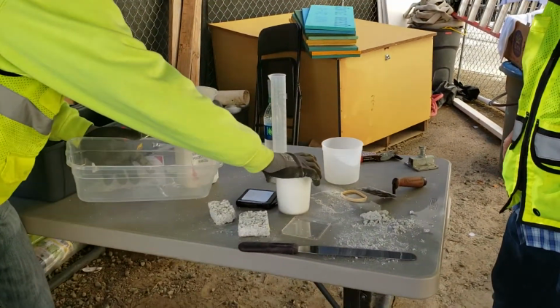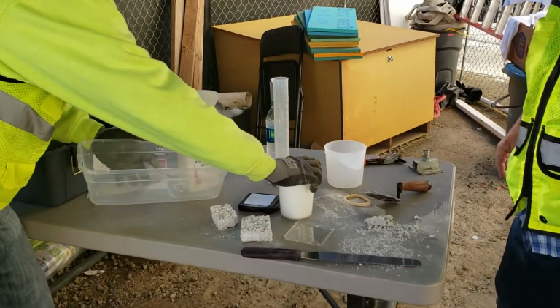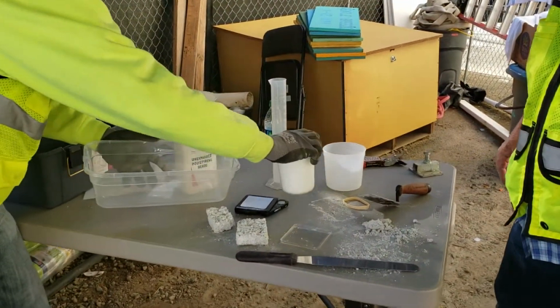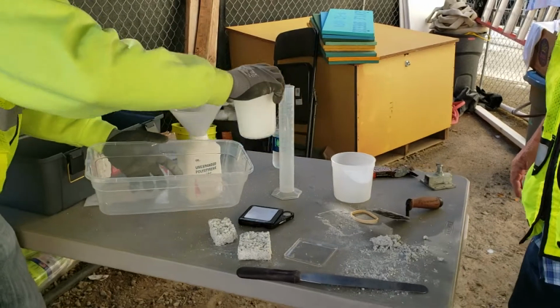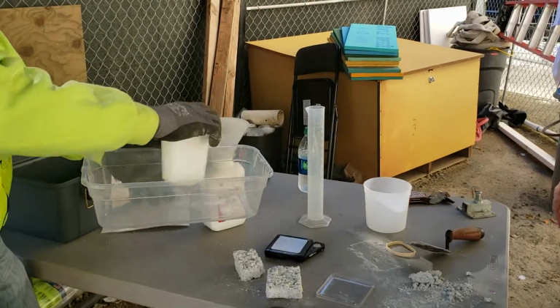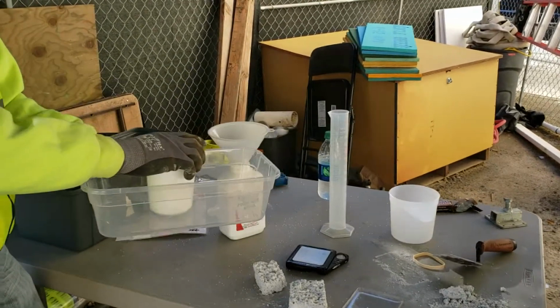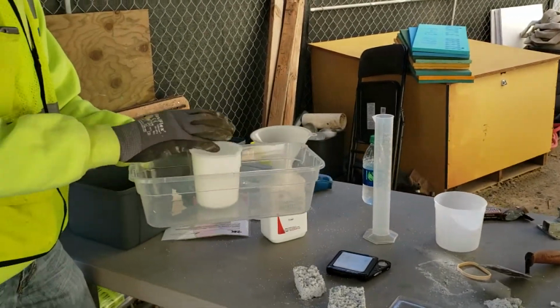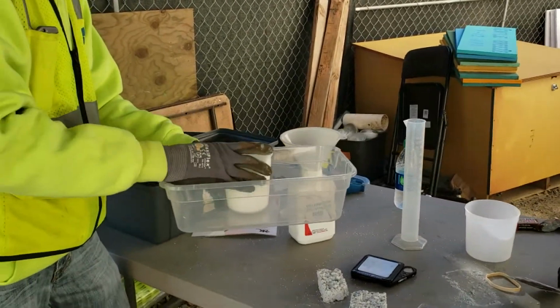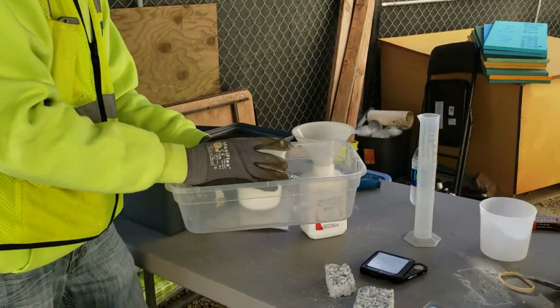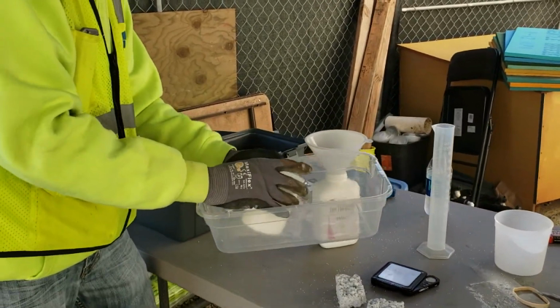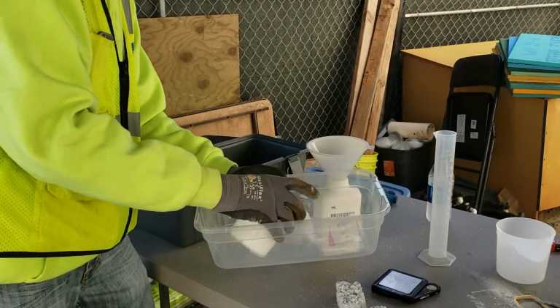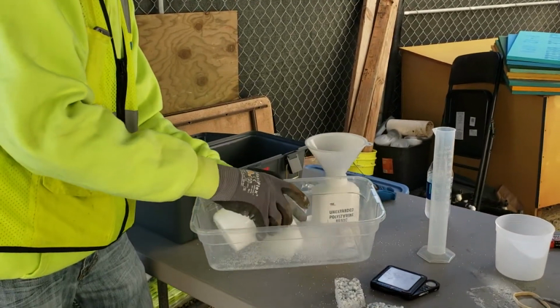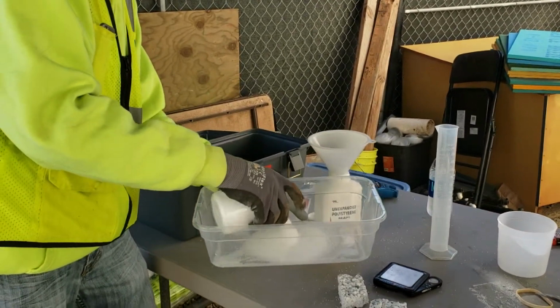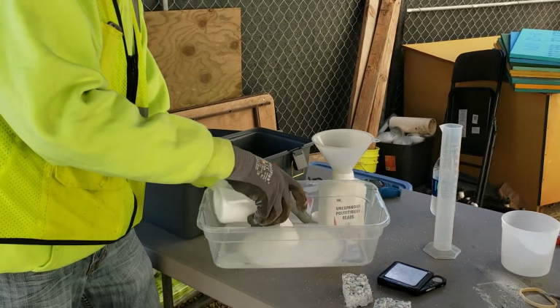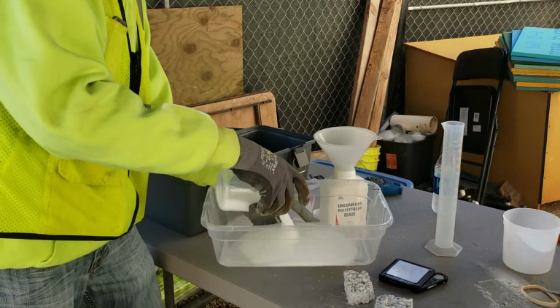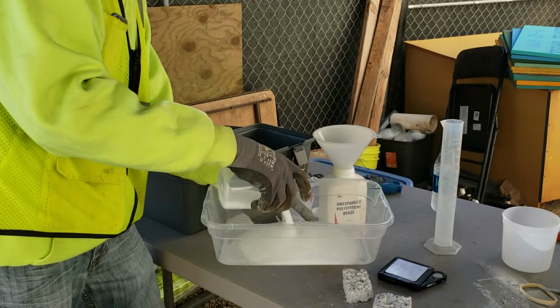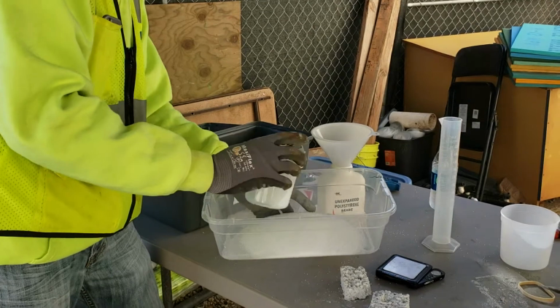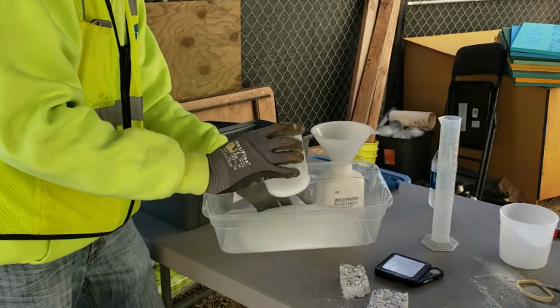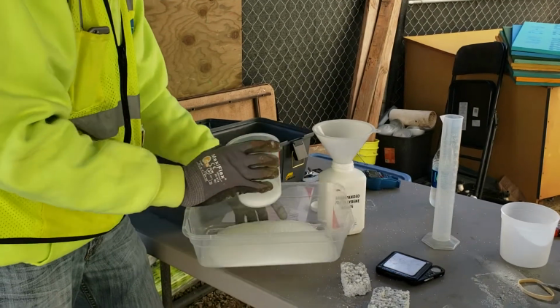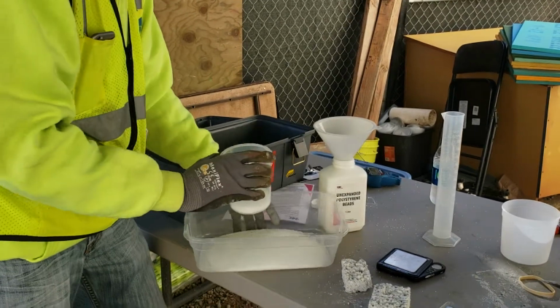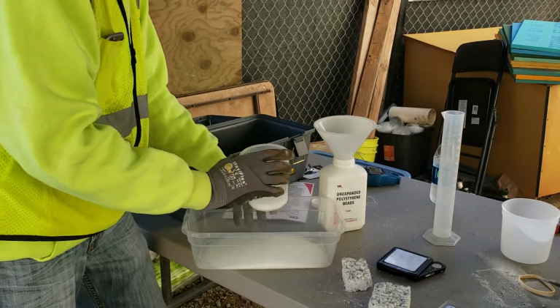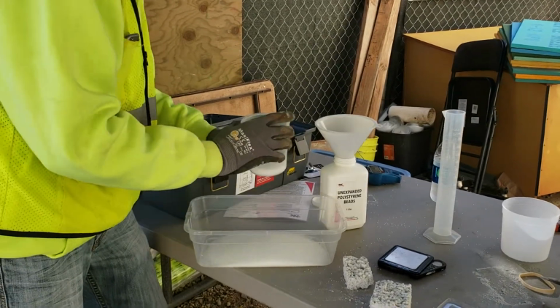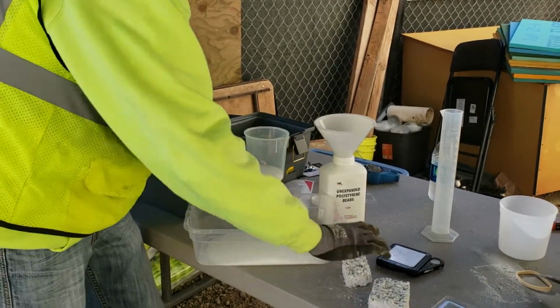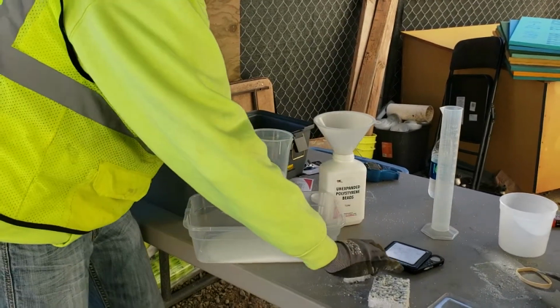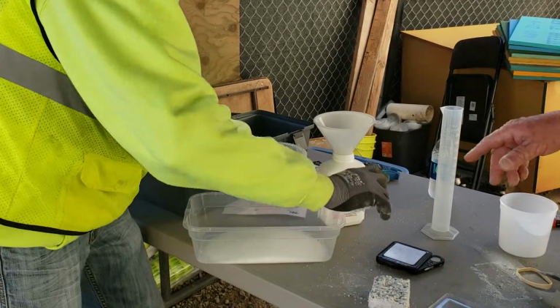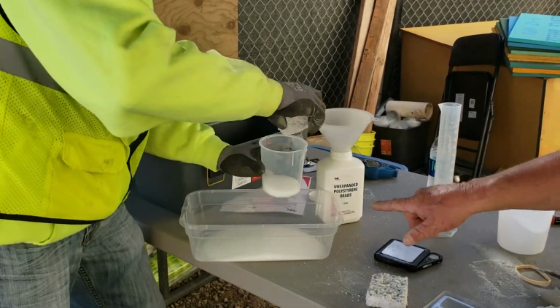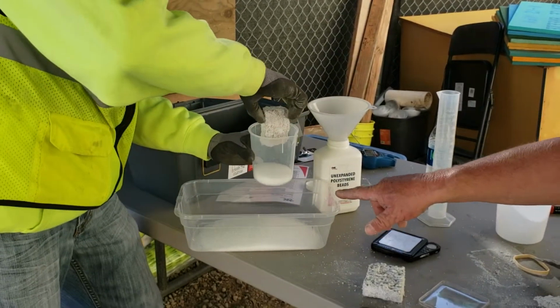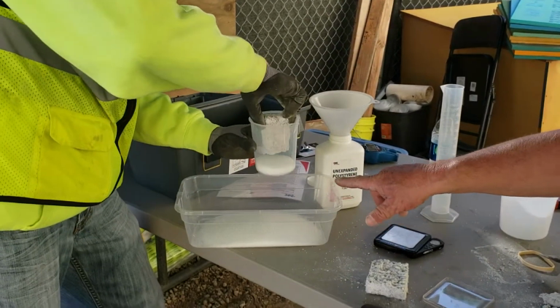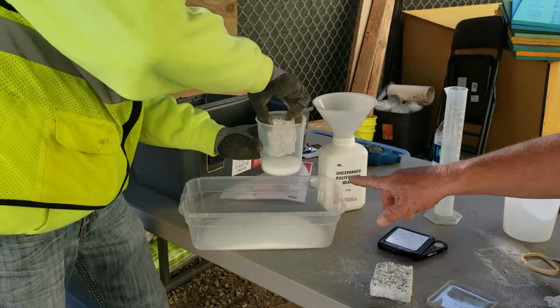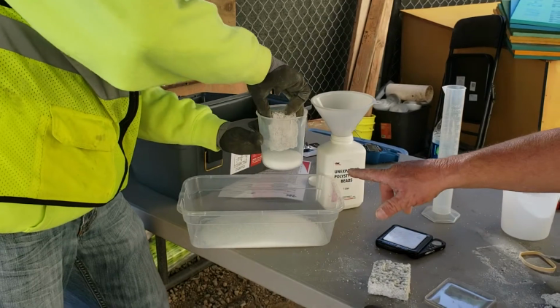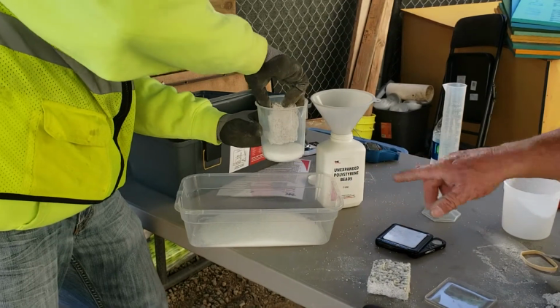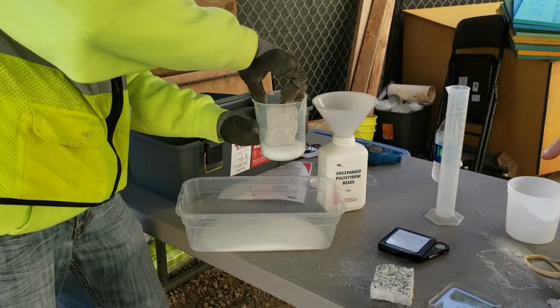Now we don't want to lose any of these beads, so we dump them out to make room for our sample. We leave a little bit in the bottom — yes, we want to leave some in the bottom.